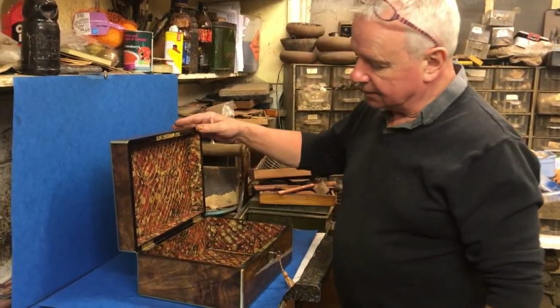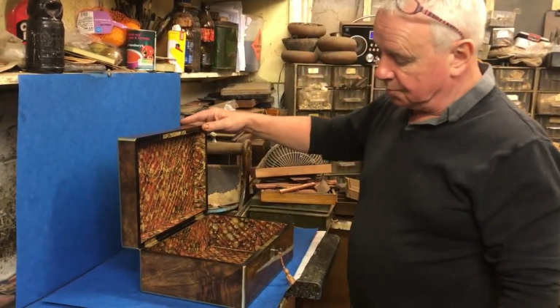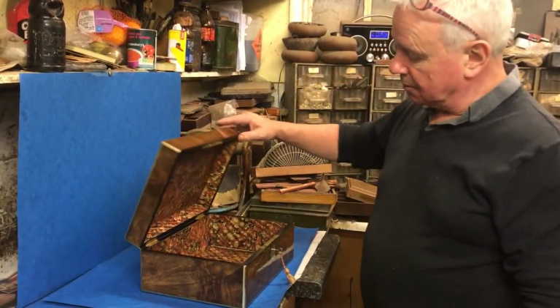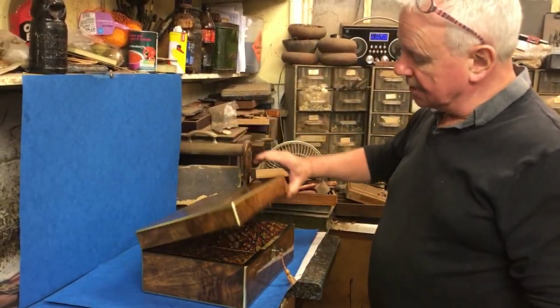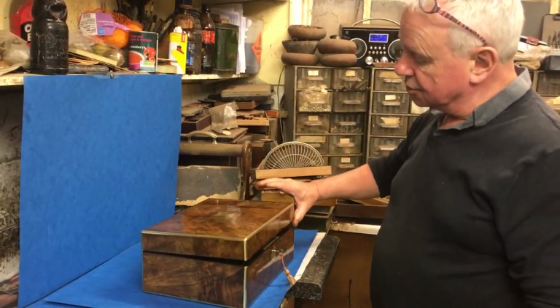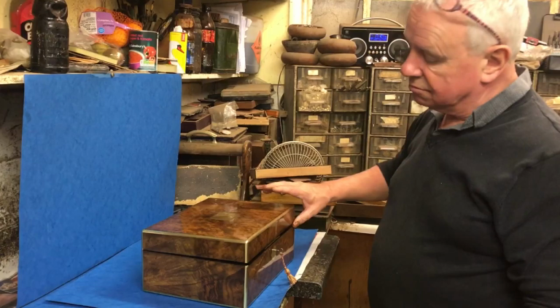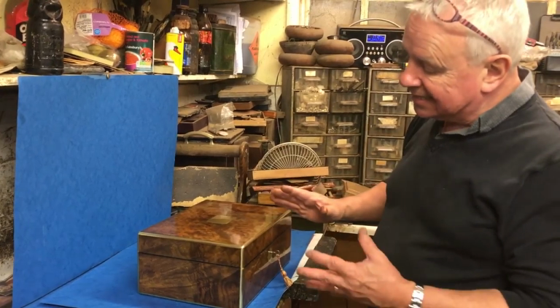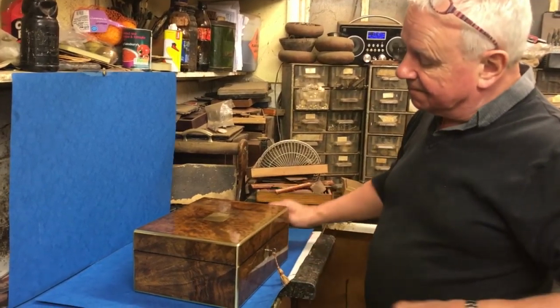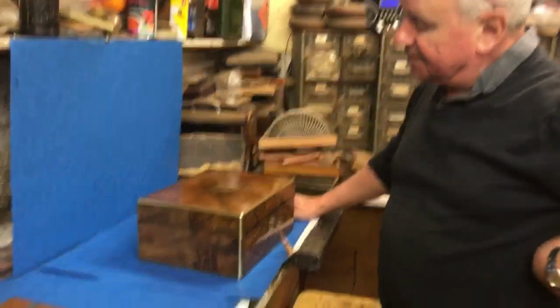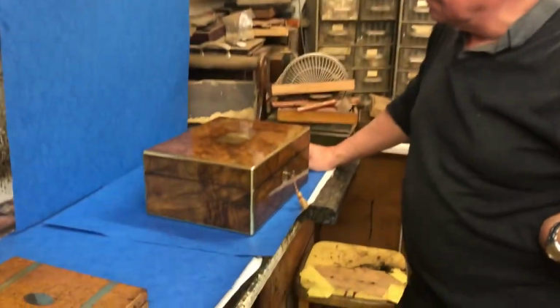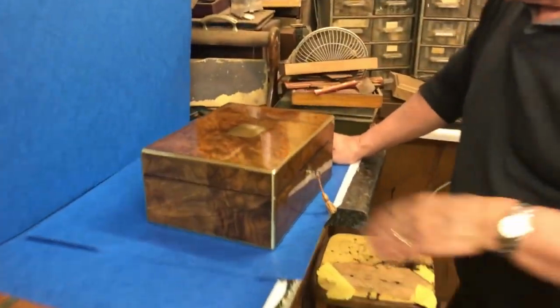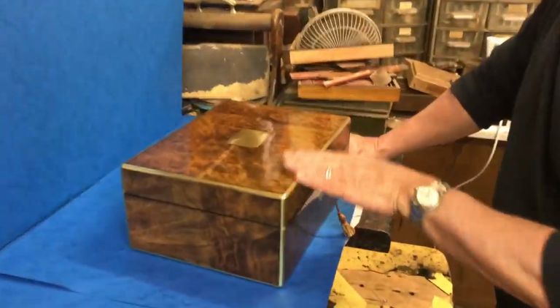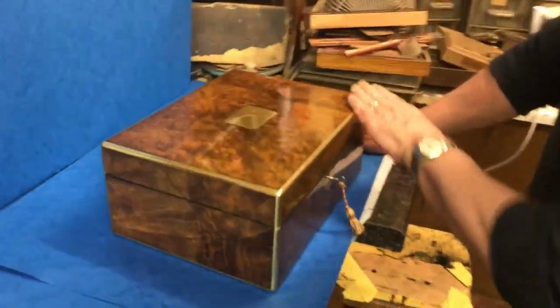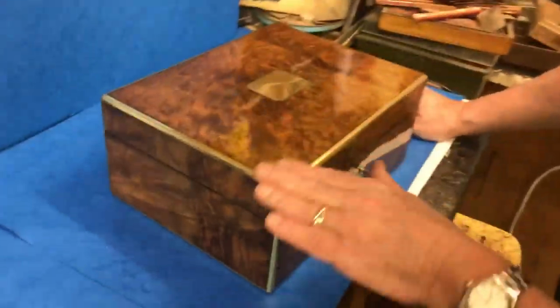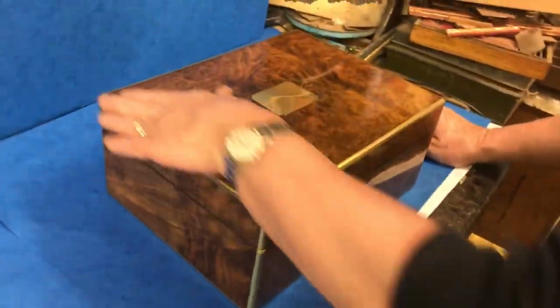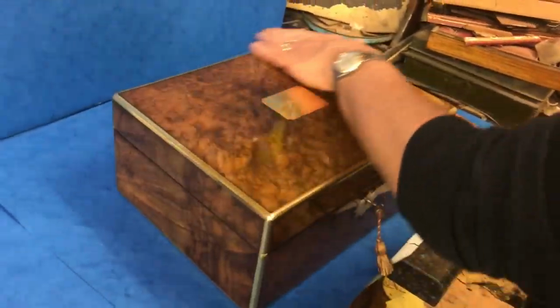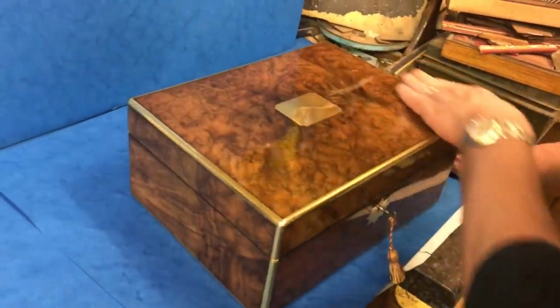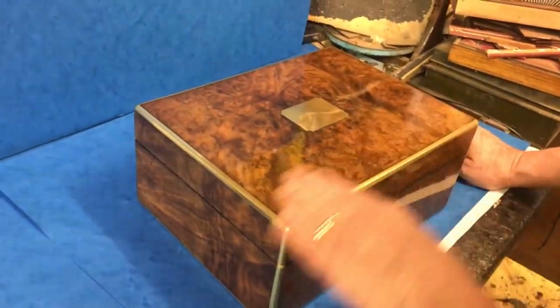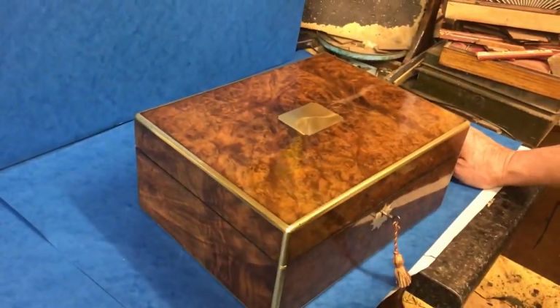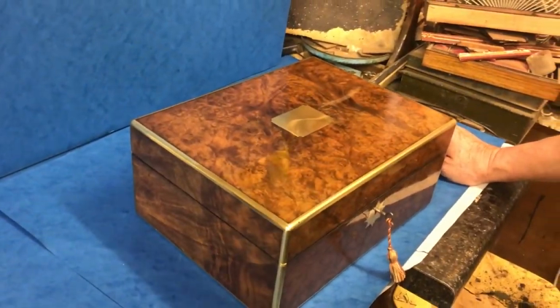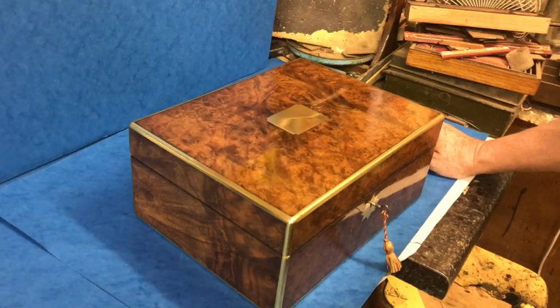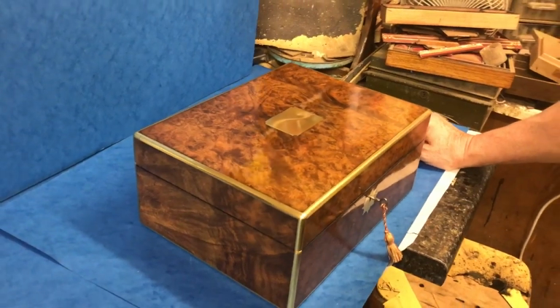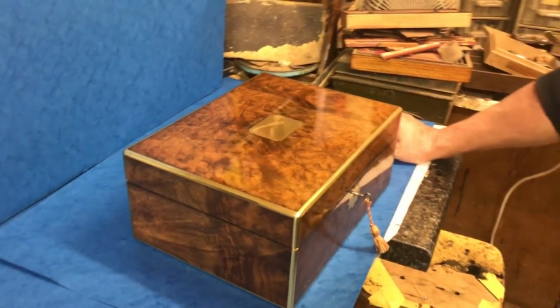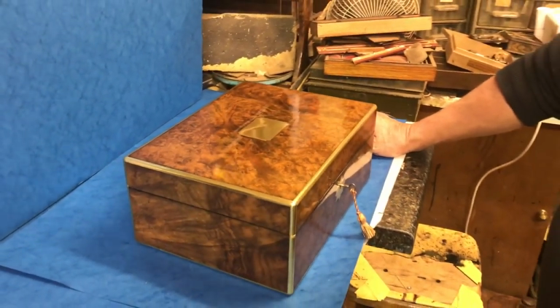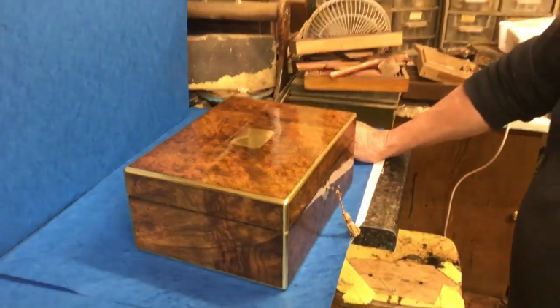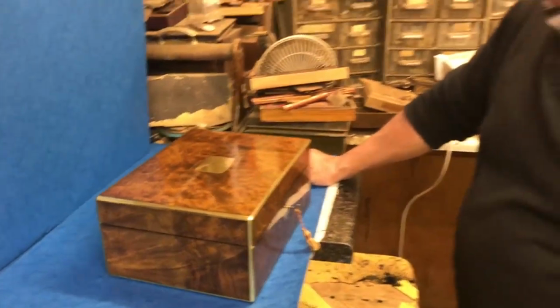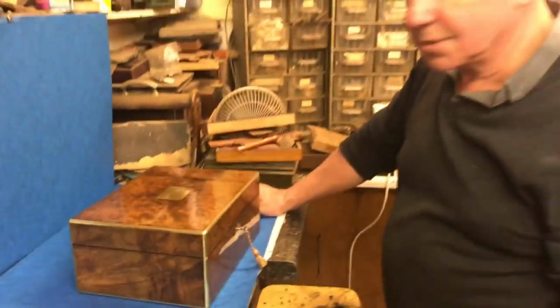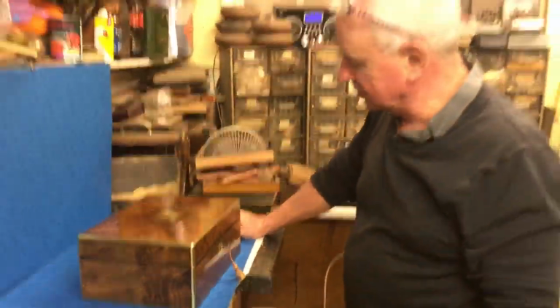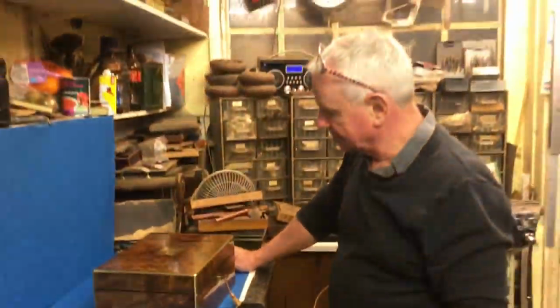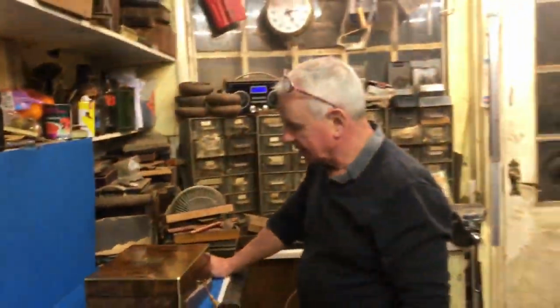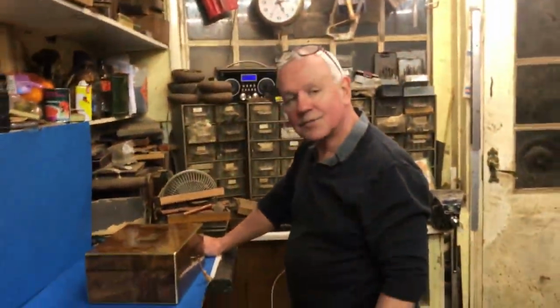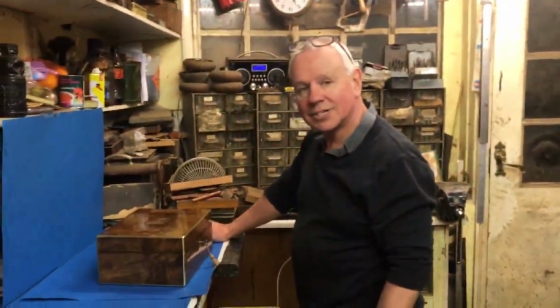Super box. Dates to 1850. Nice elegant bindings. Be nice for a man or a lady, this one. Super piece of wood. Thanks very much.